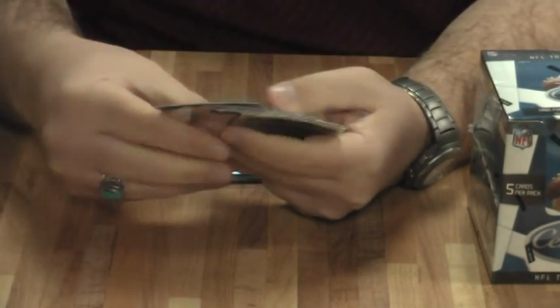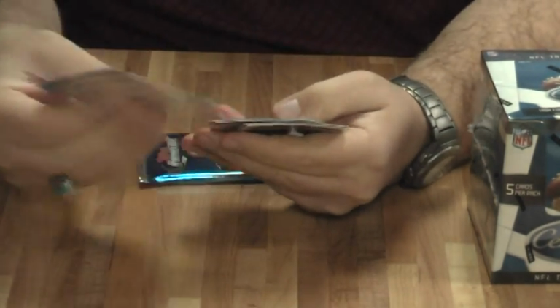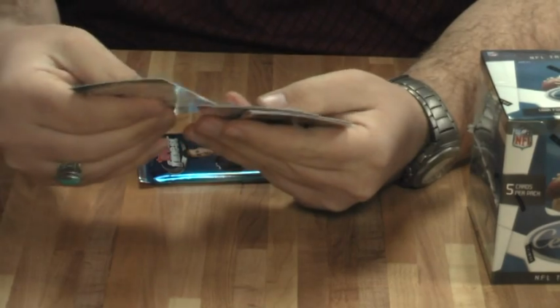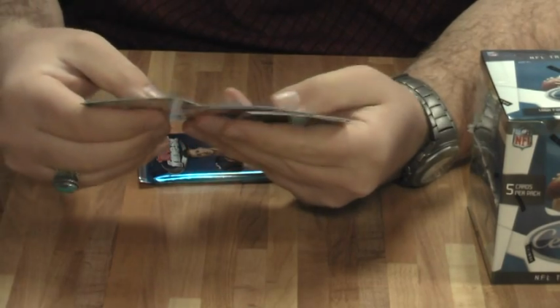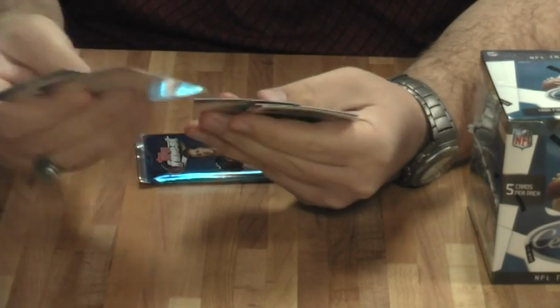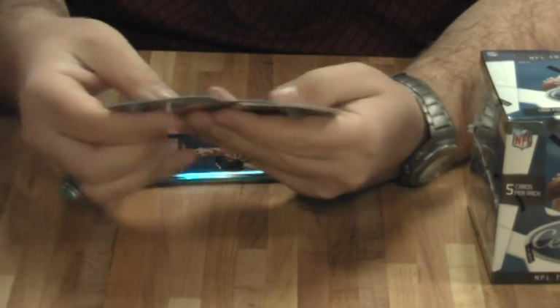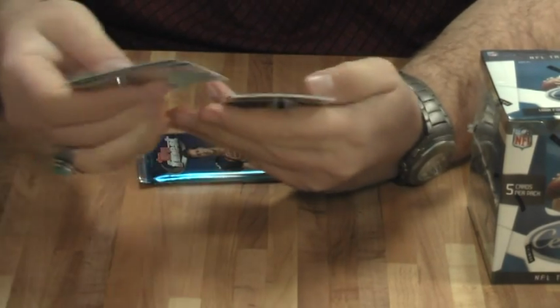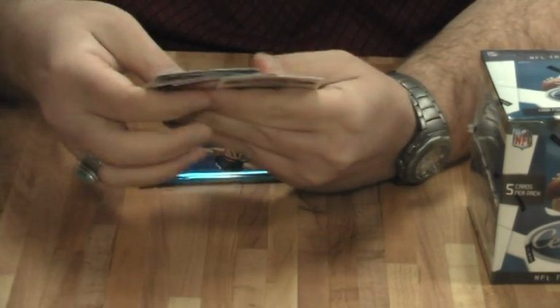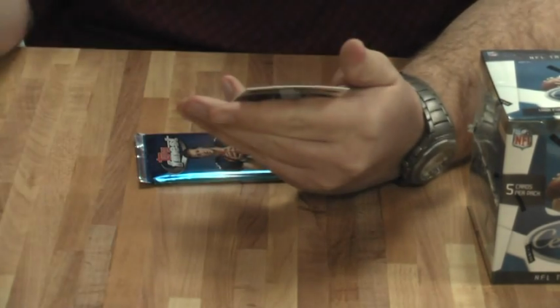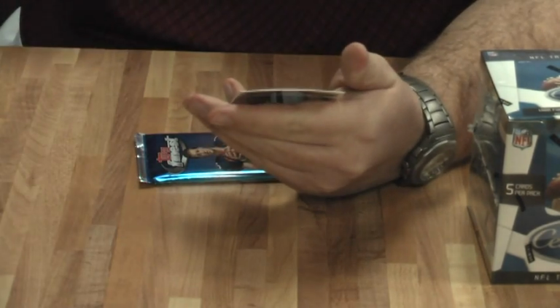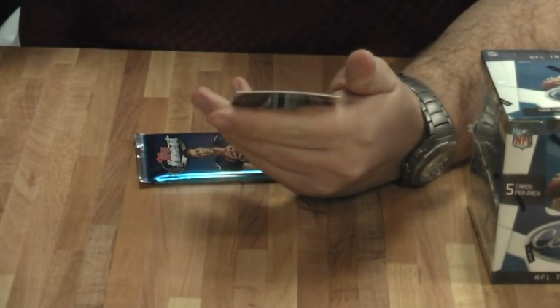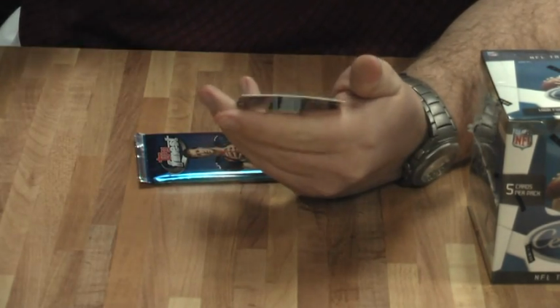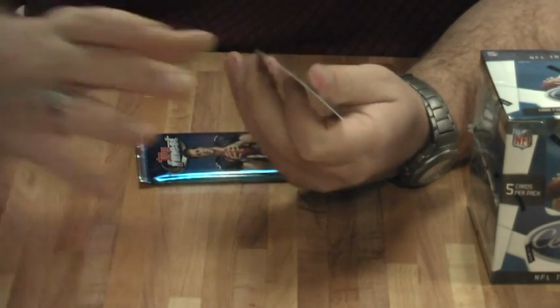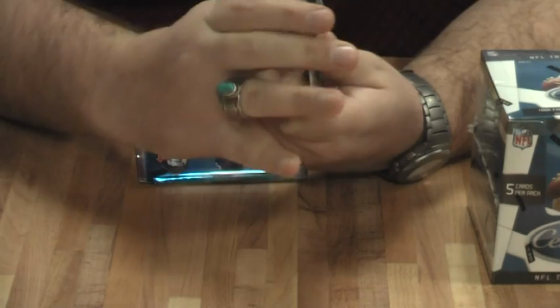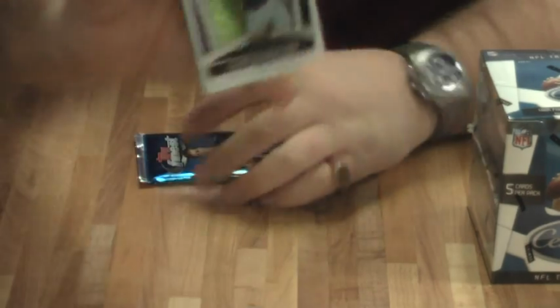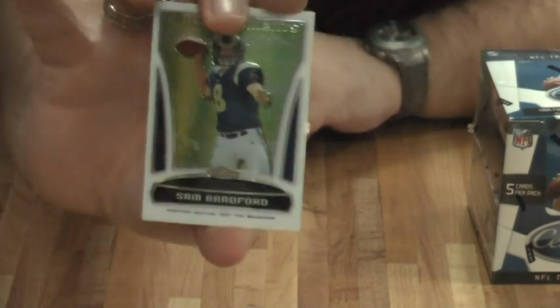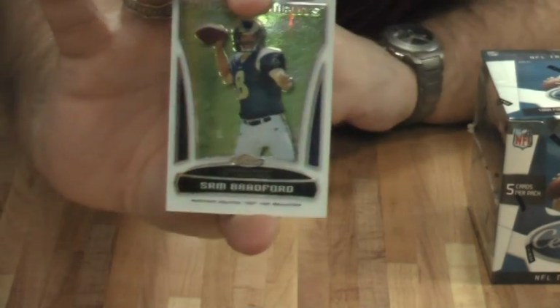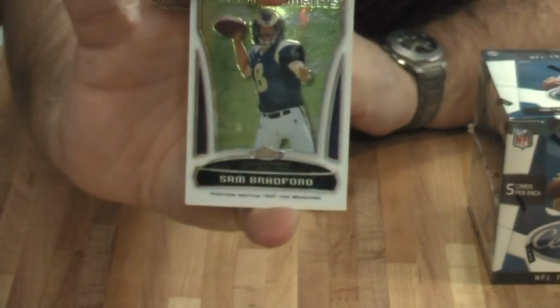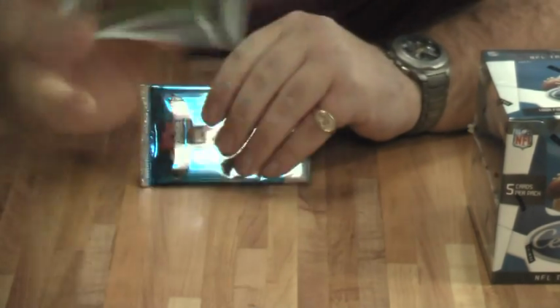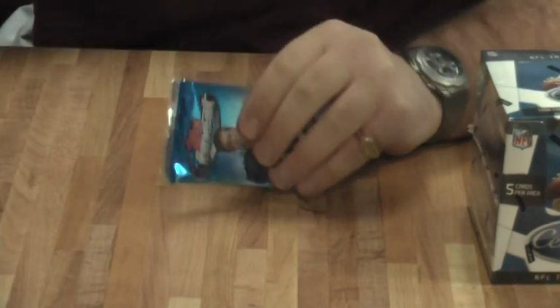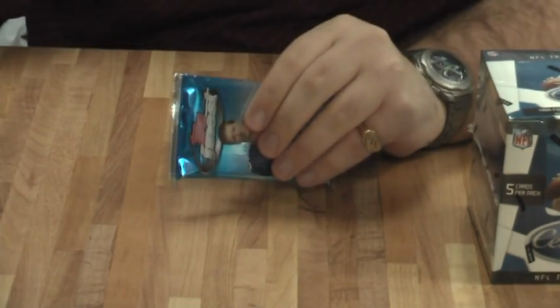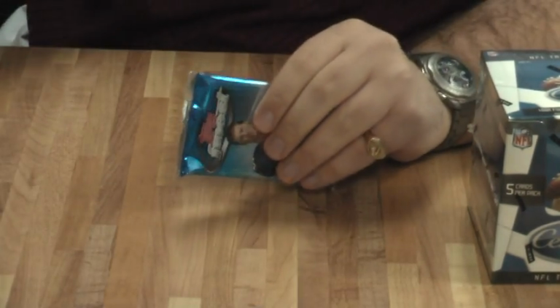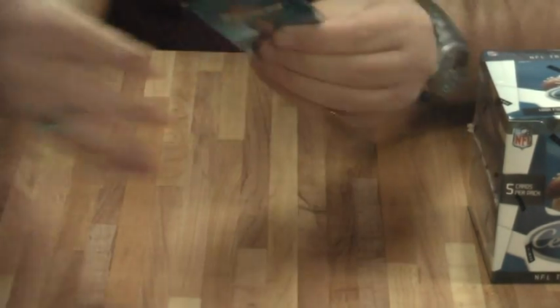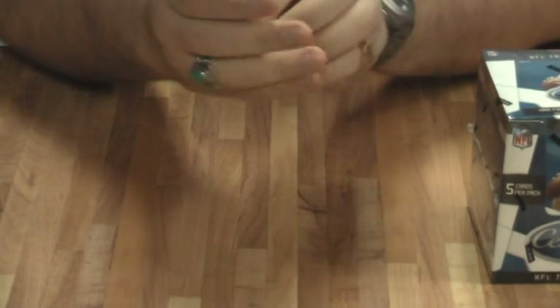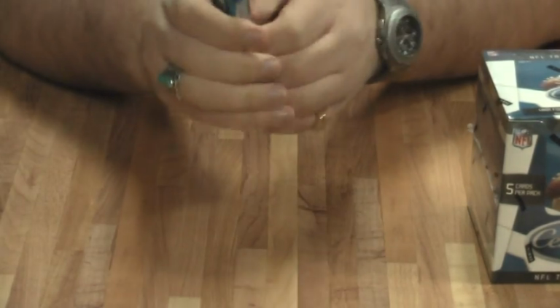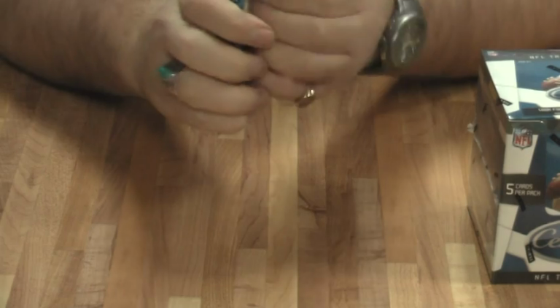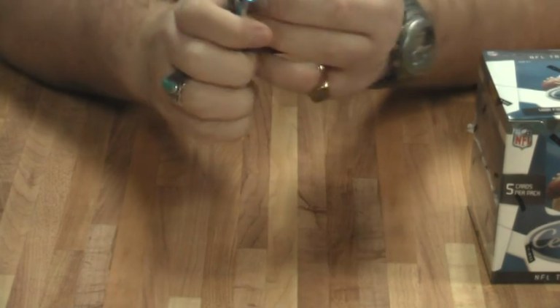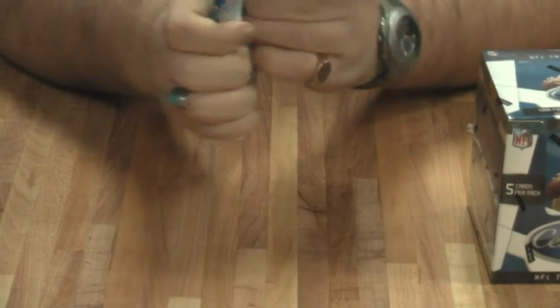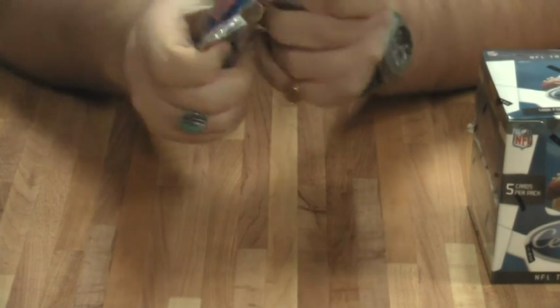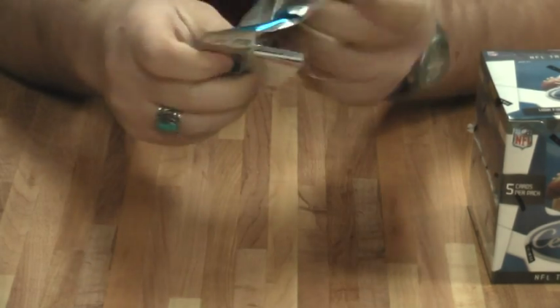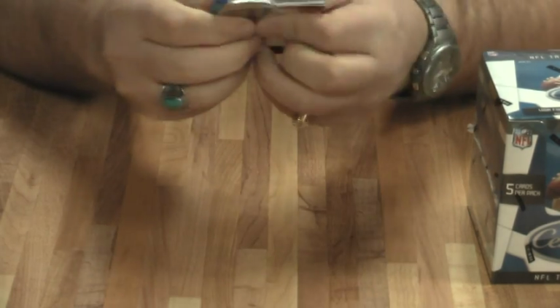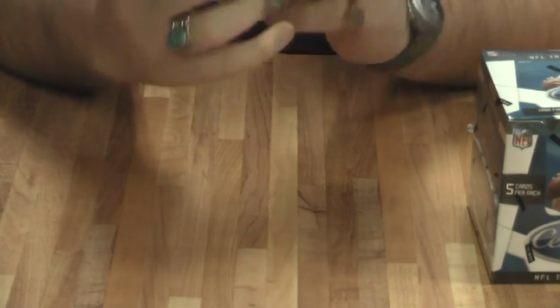Mike Simms Walker, Noshaw Marino, Anquan Boldin, Dexter McCluster. A Finest Moments of Sam Bradford, not autographed though. Damn it. This thing is pretty thick so I'm guessing it's probably a patch auto. That would be Bradford. It's a Bradford box — it's thick so it's probably a patch.